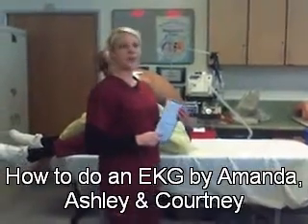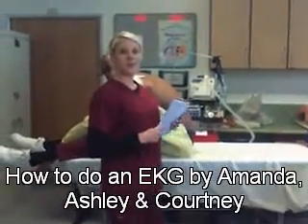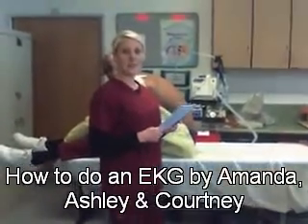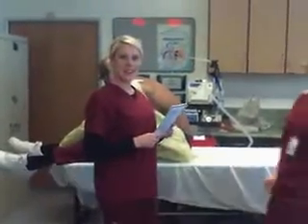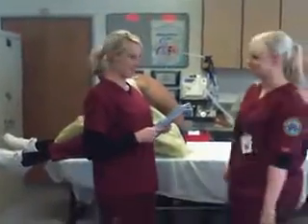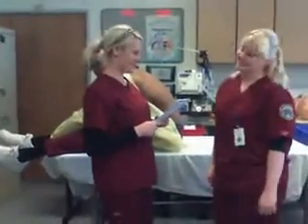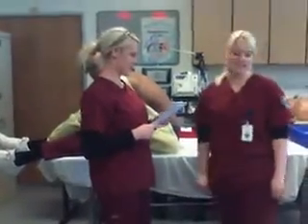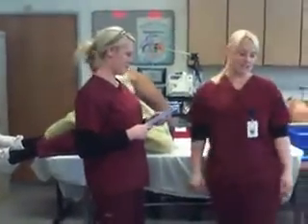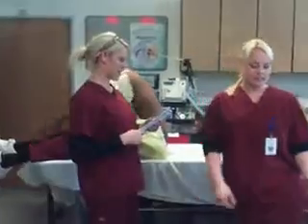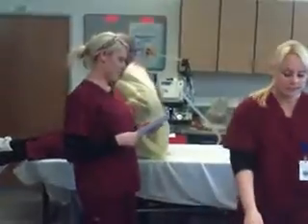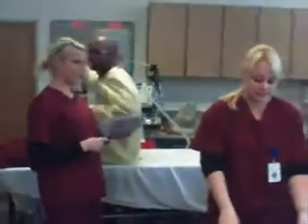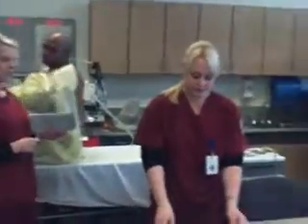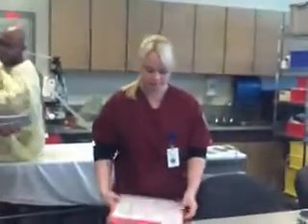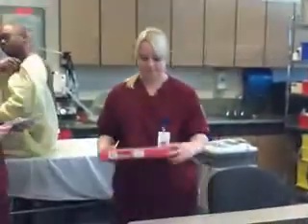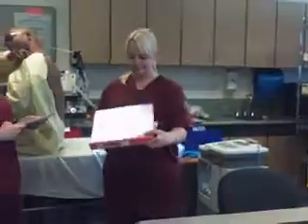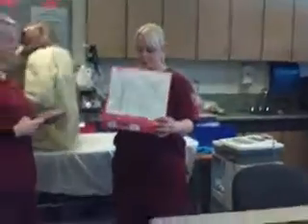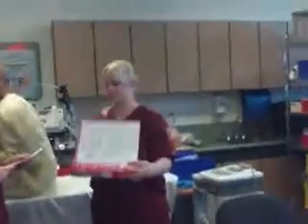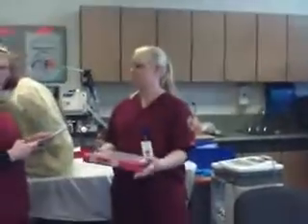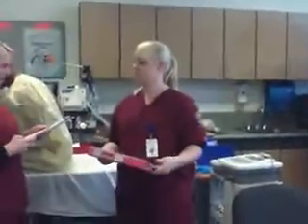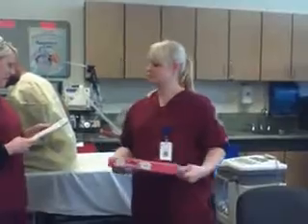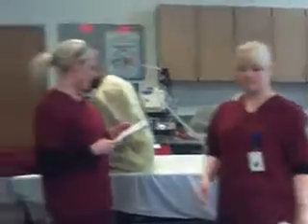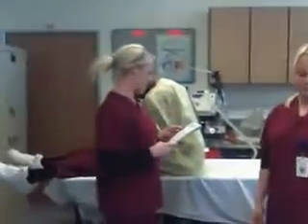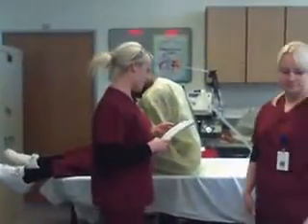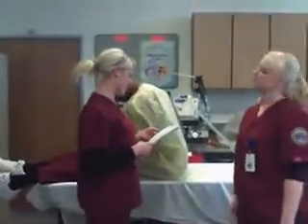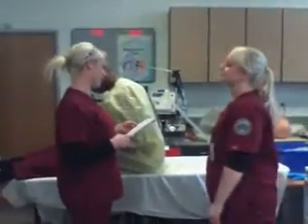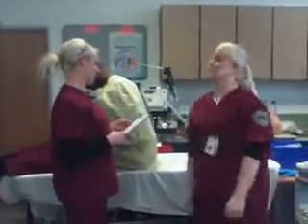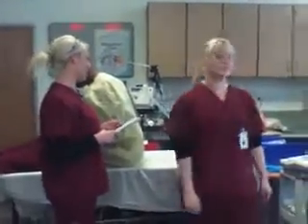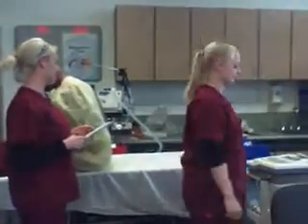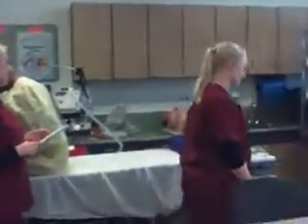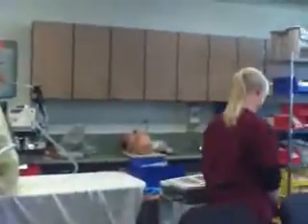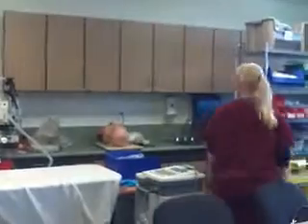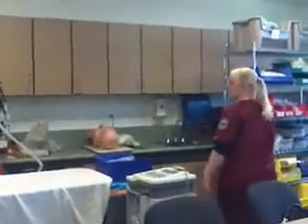We're going to do an EKG on our patient. The first step is to verify the order. The next step is to maintain asepsis, which is washing your hands and putting on gloves.